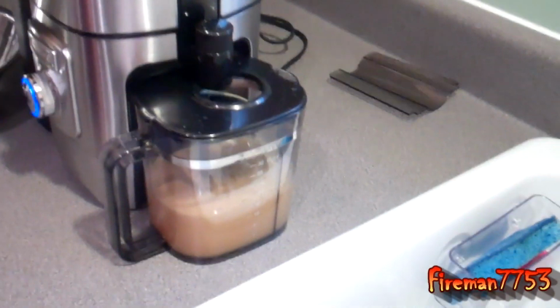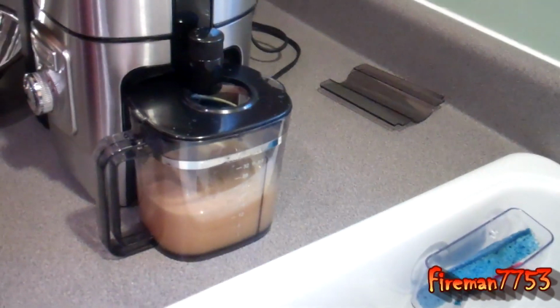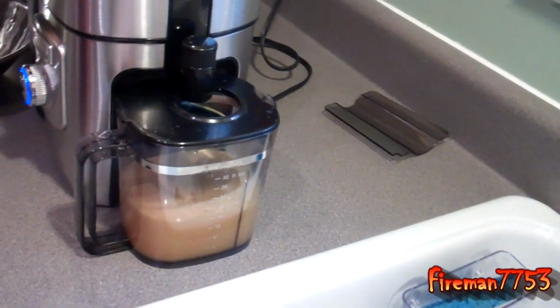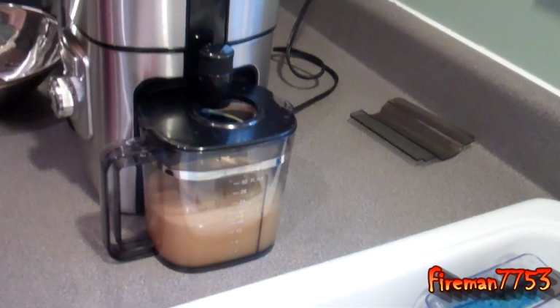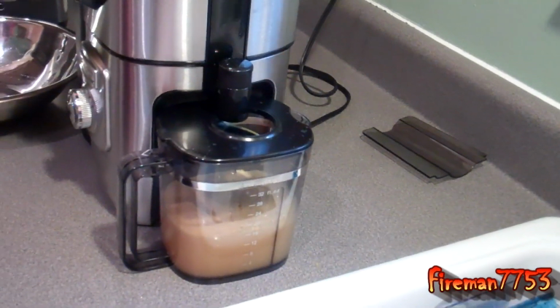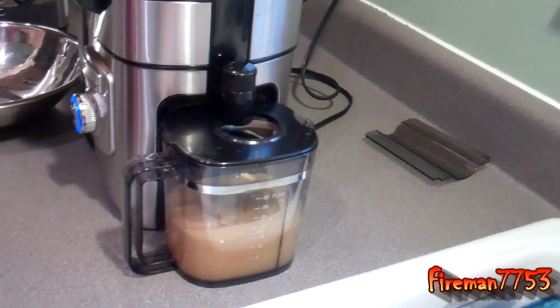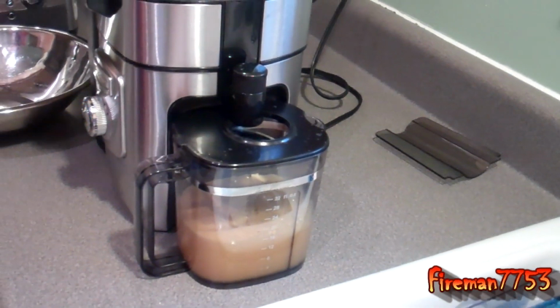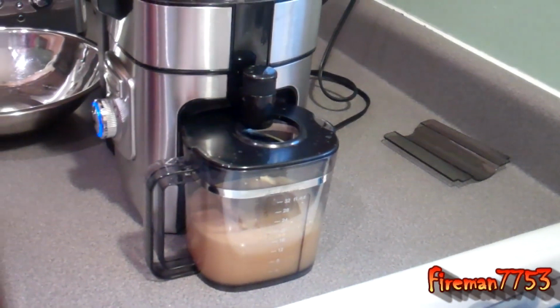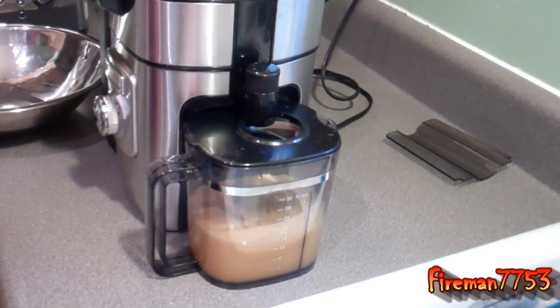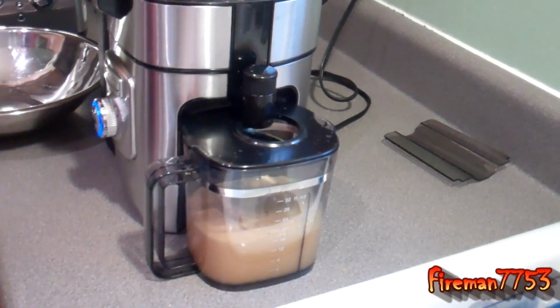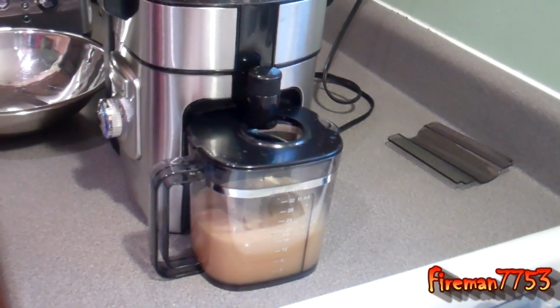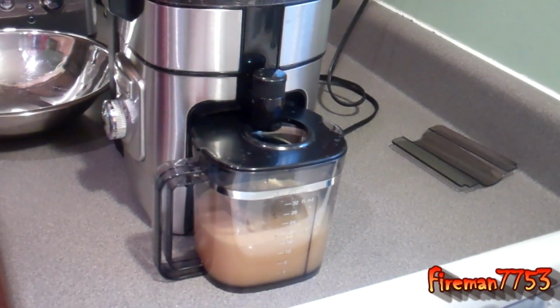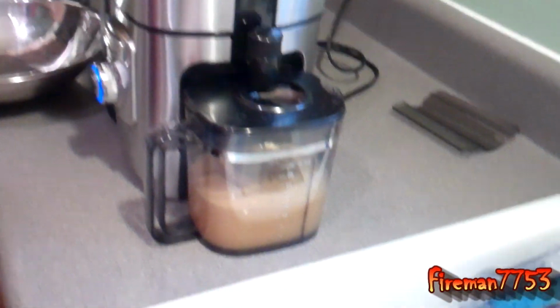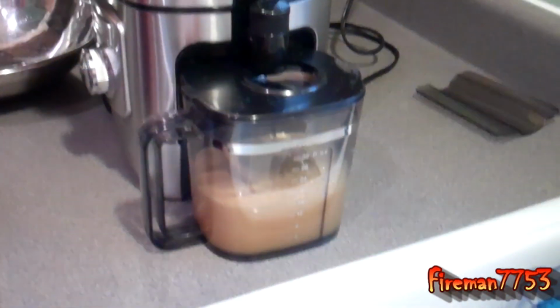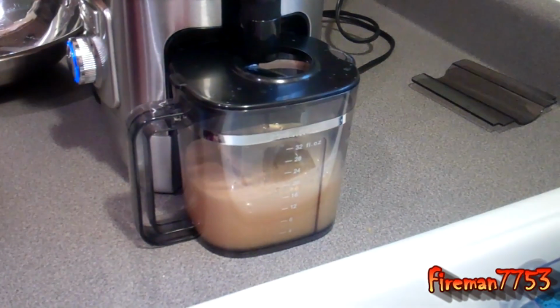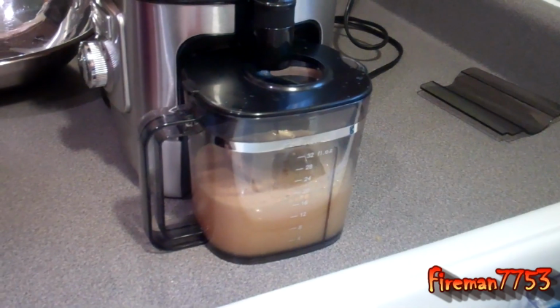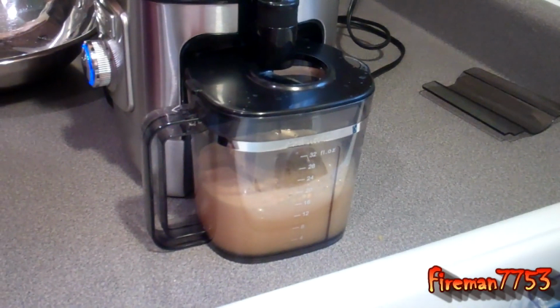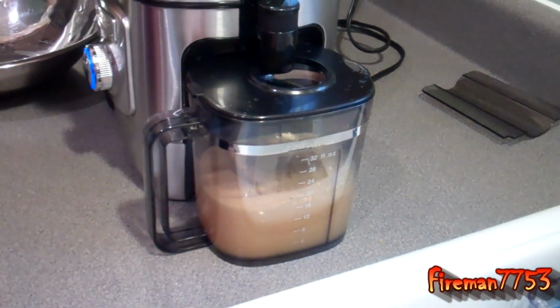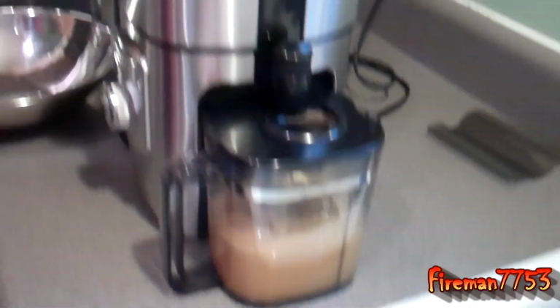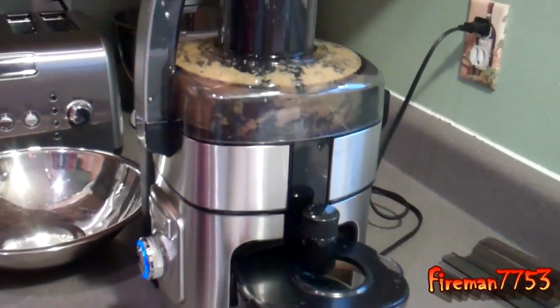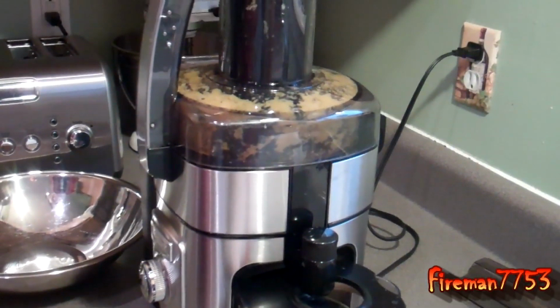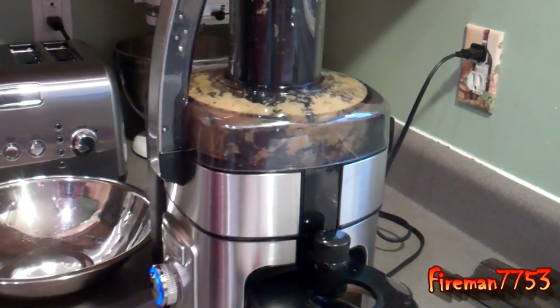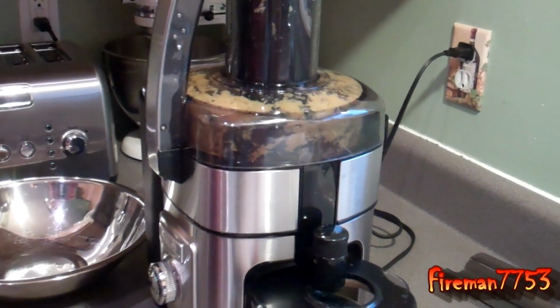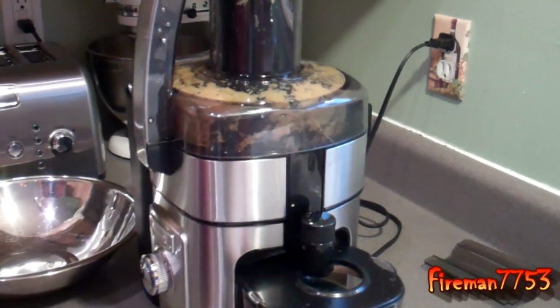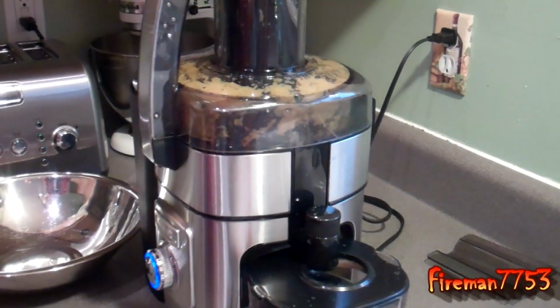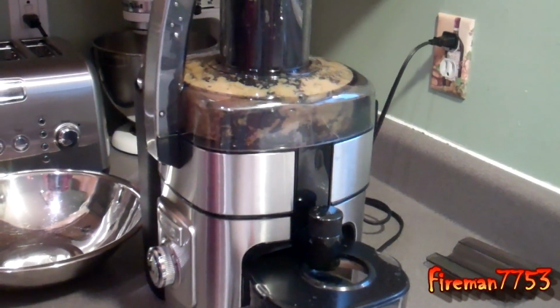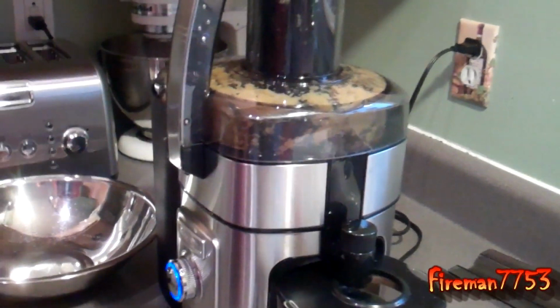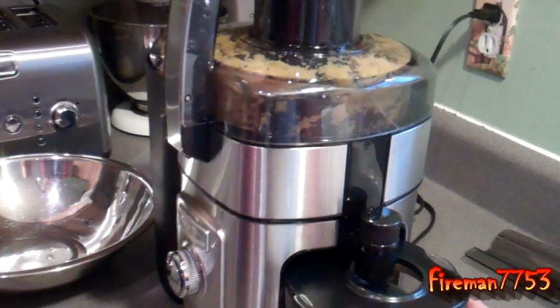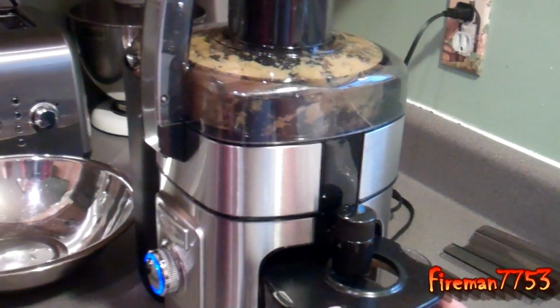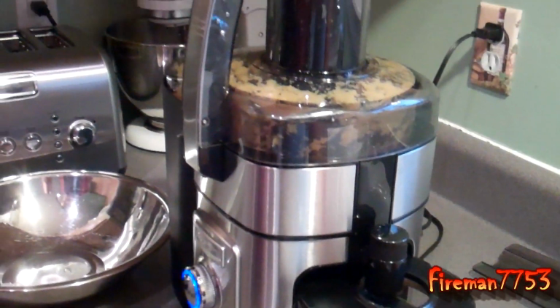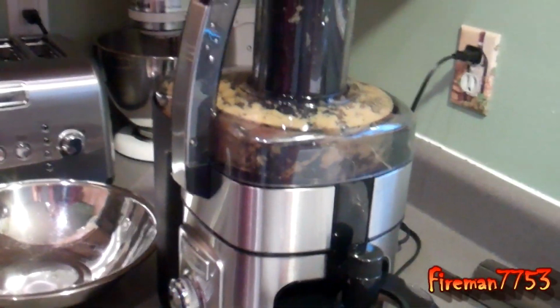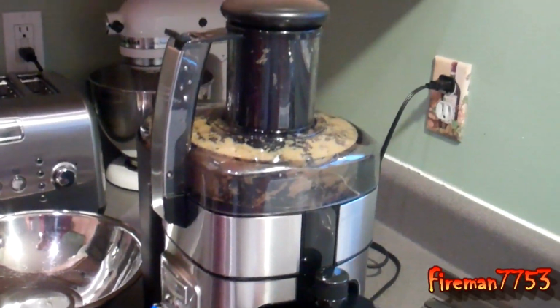So we did about six oranges and we got about 16 ounces of juice. As you can see, it takes a lot of fruit to make a little bit of juice. So it's just that easy.